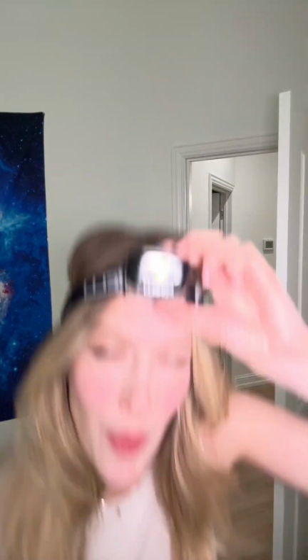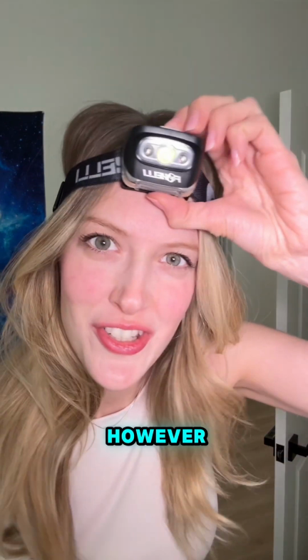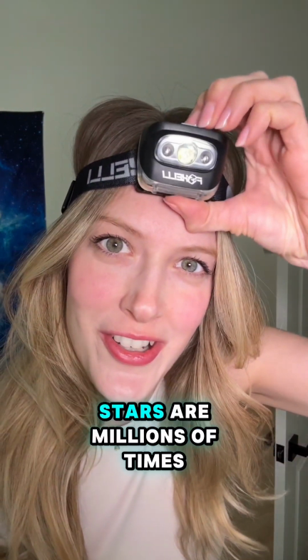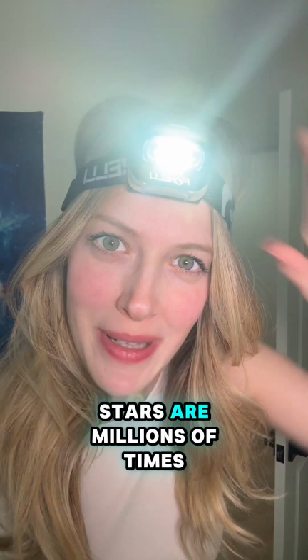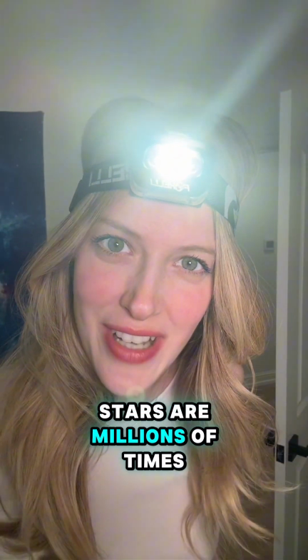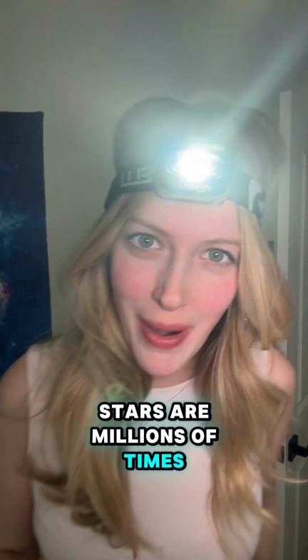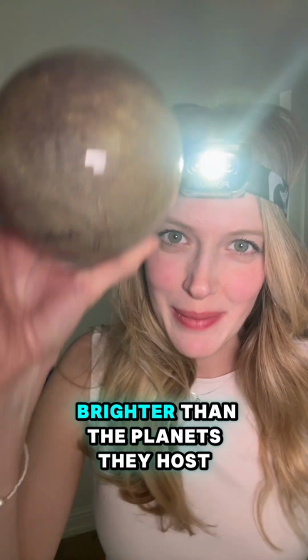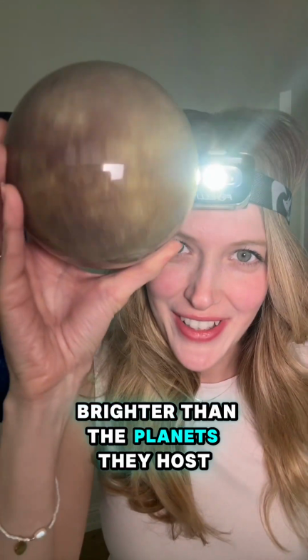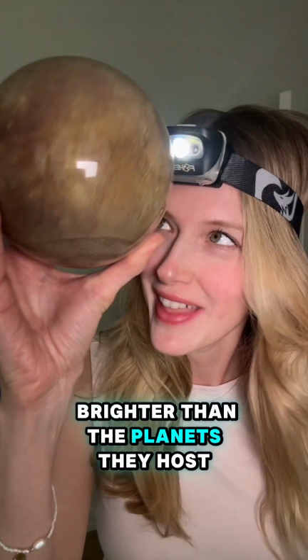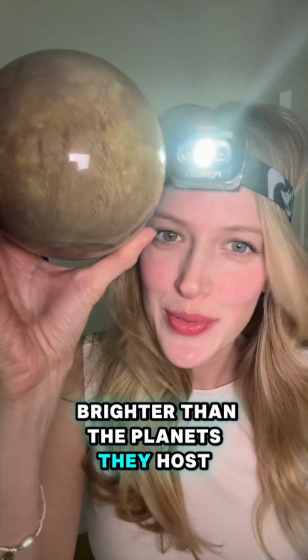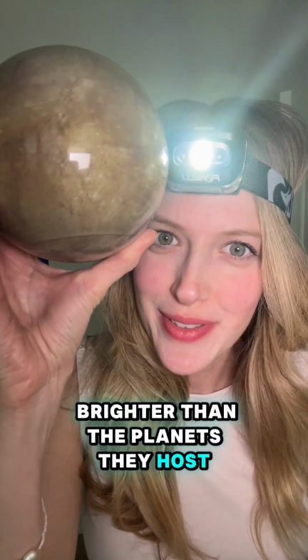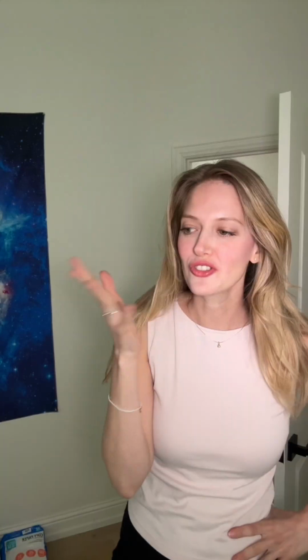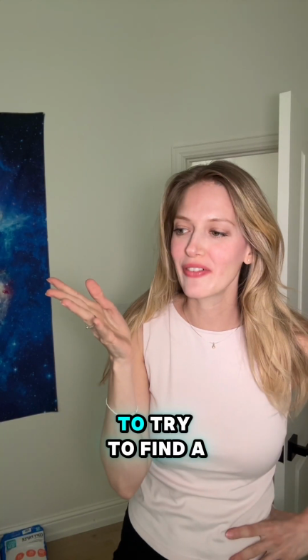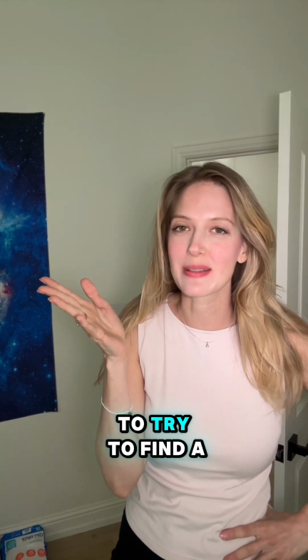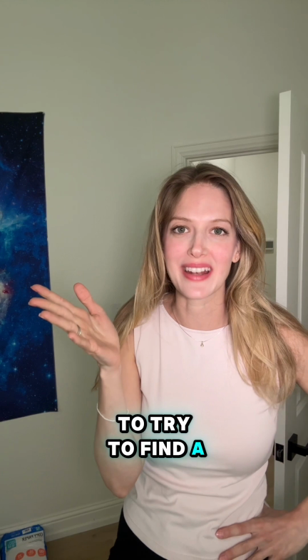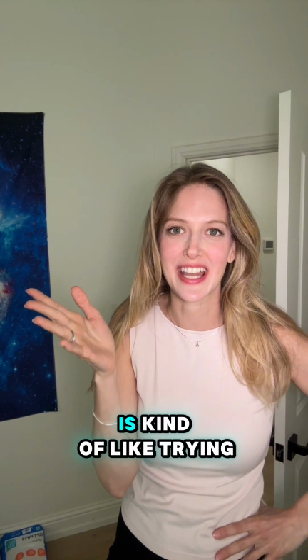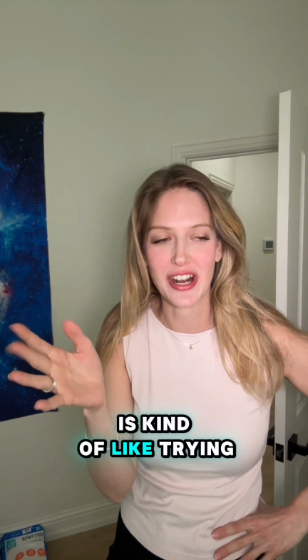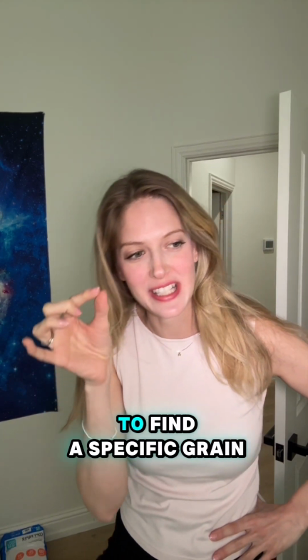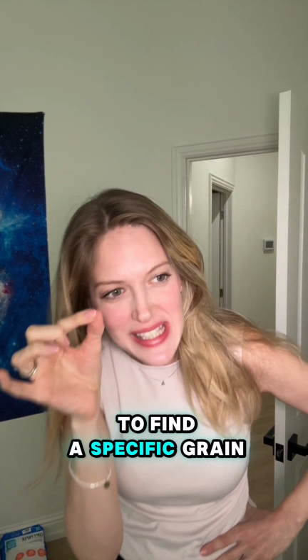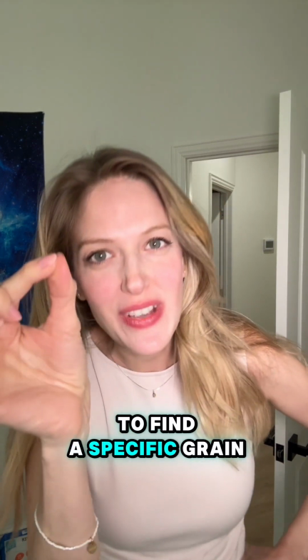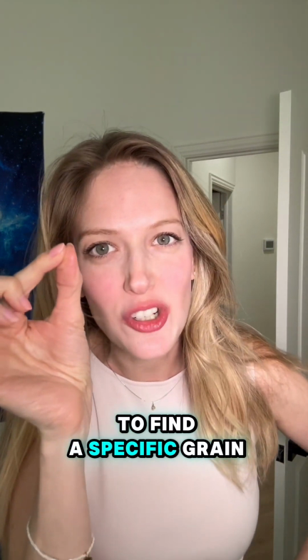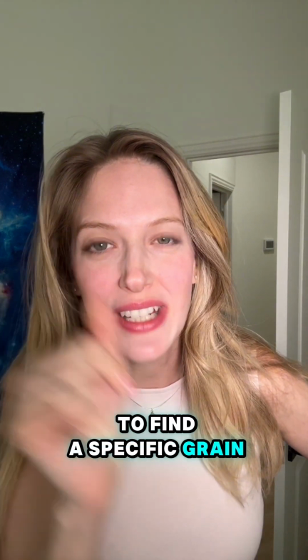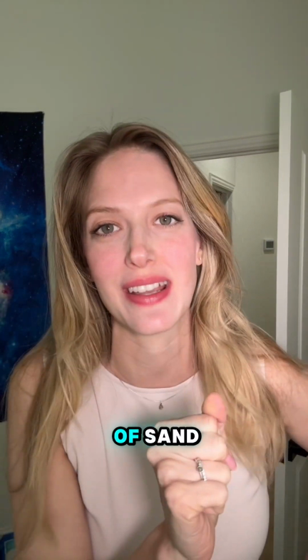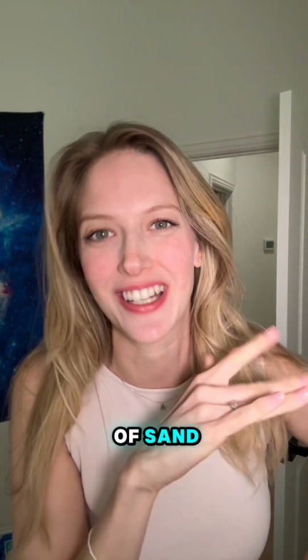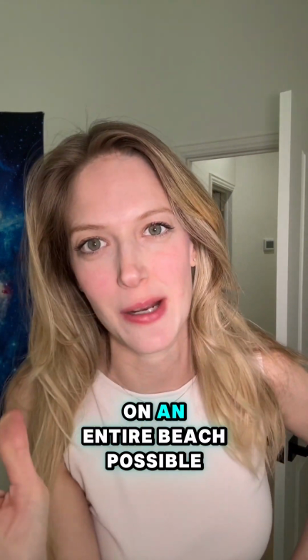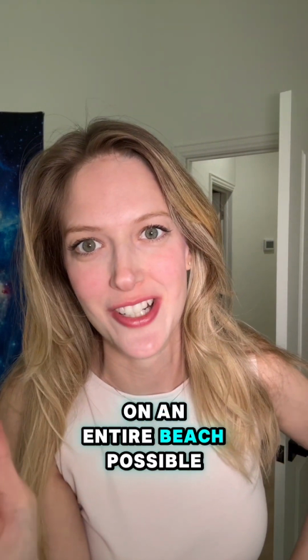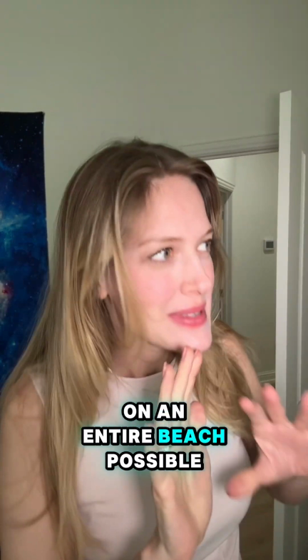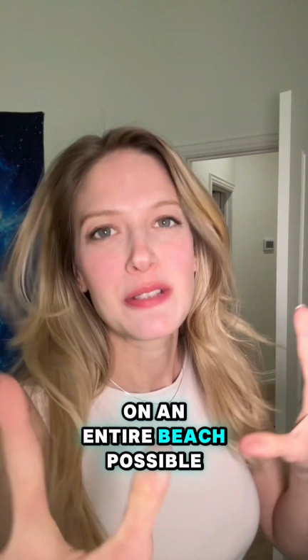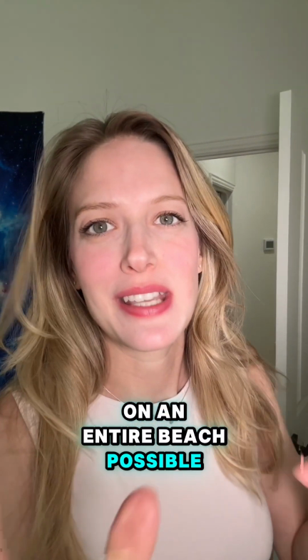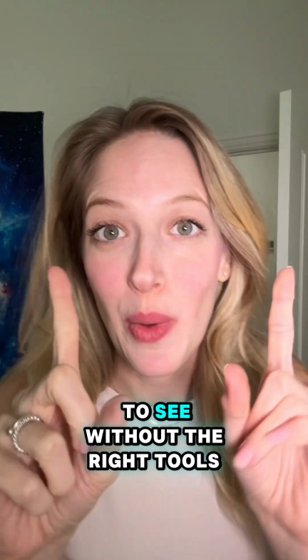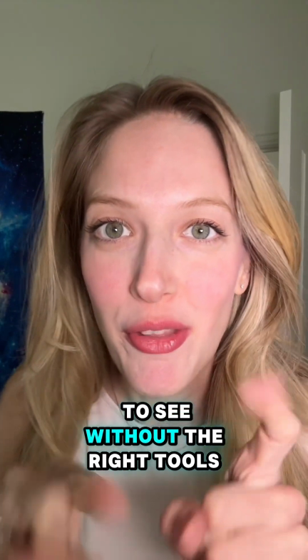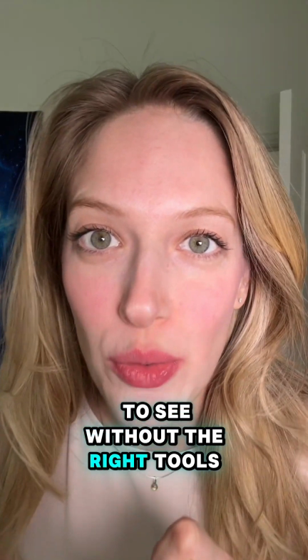However, stars are millions of times brighter than the planets they host. To try to find a distant planet is kind of like trying to find a specific grain of sand on an entire beach. Impossible to see without the right tools.